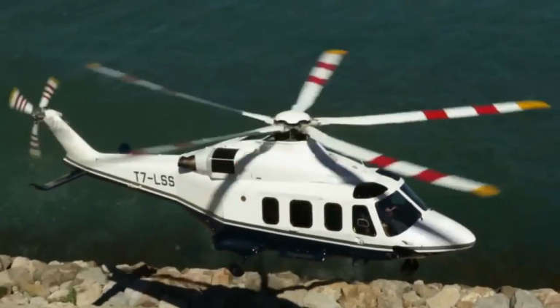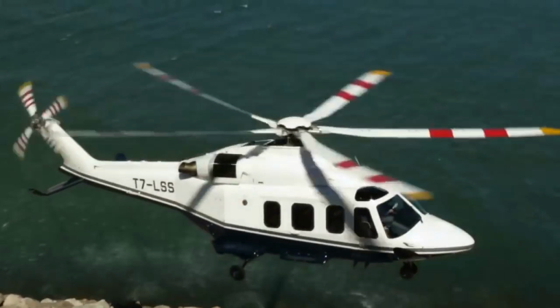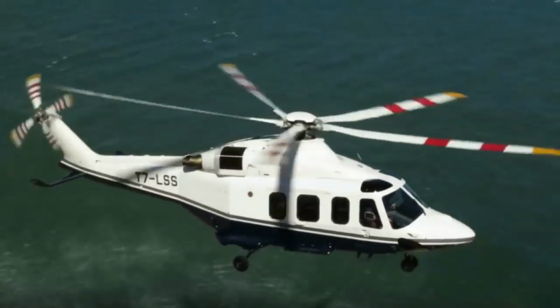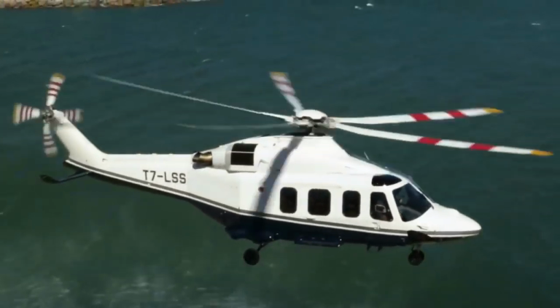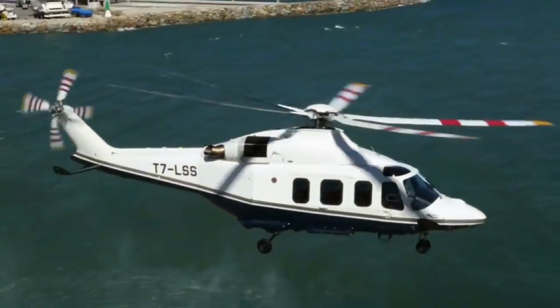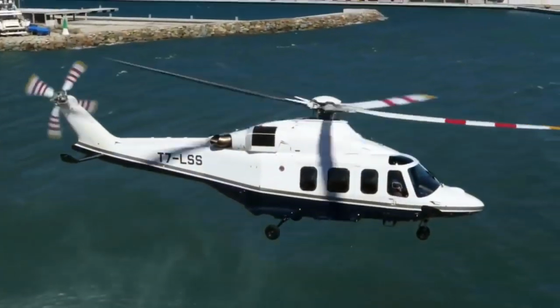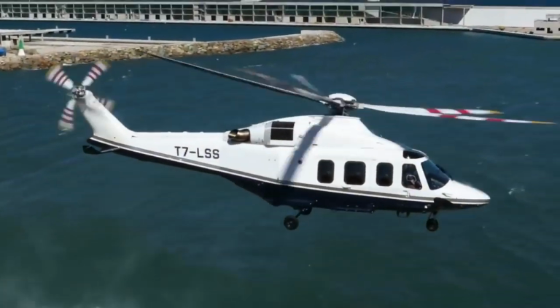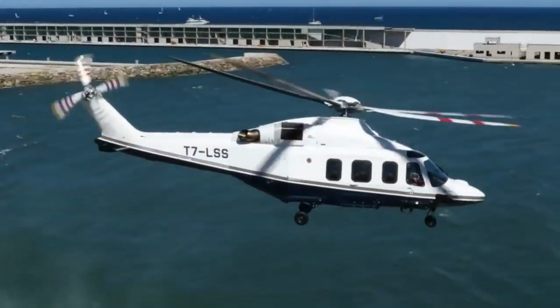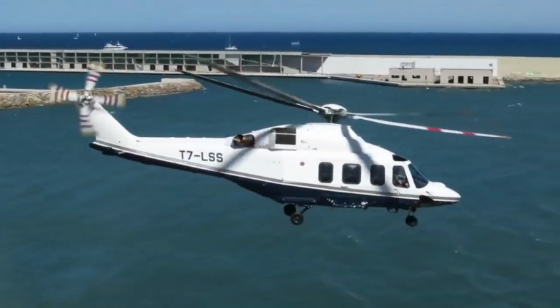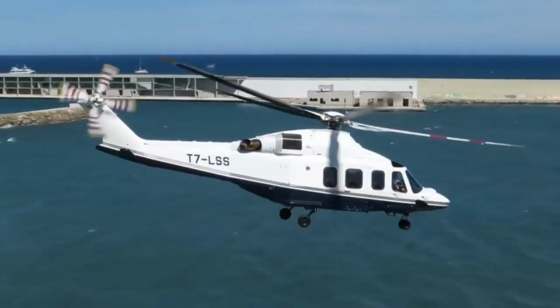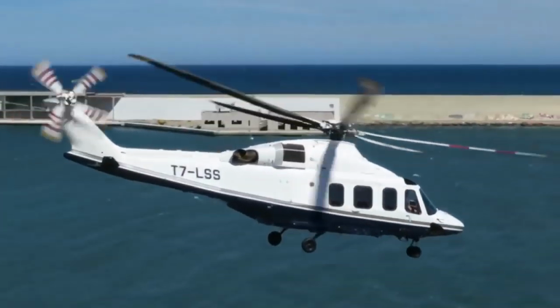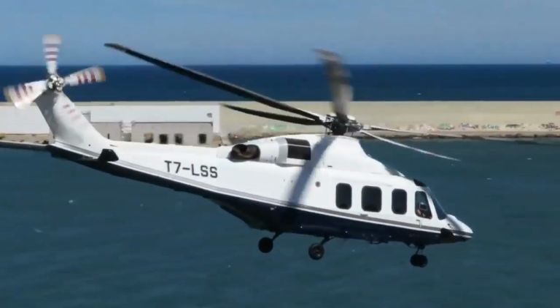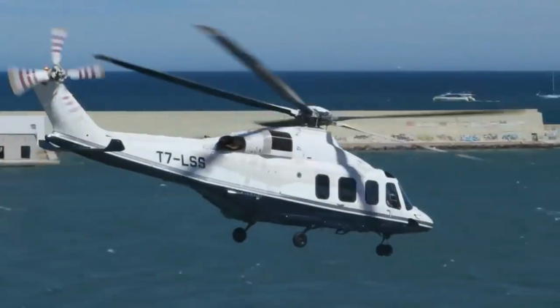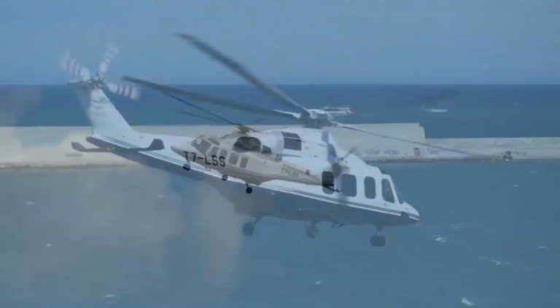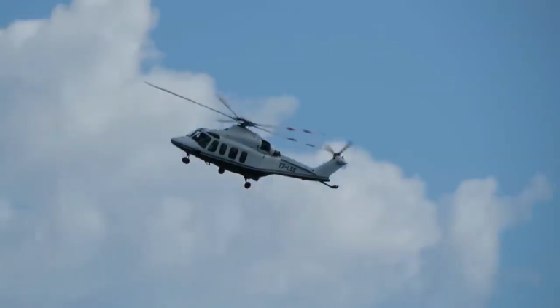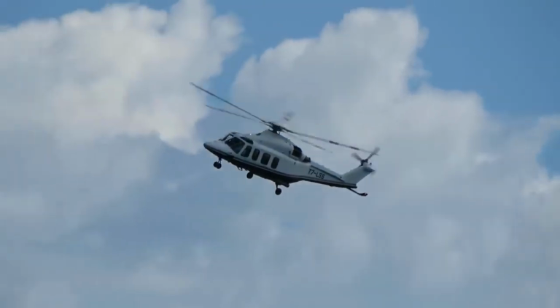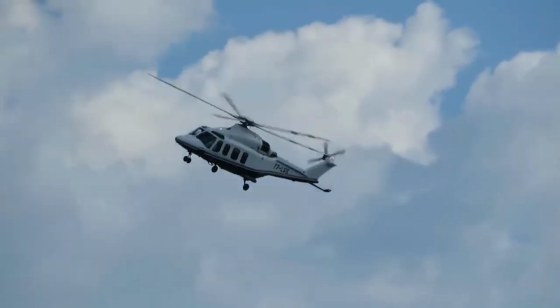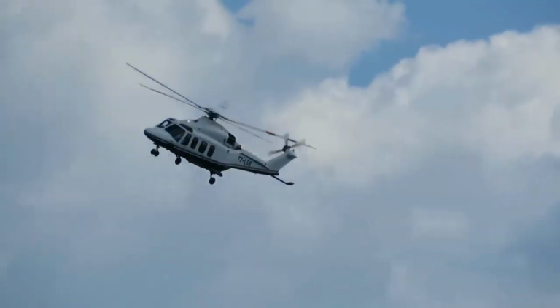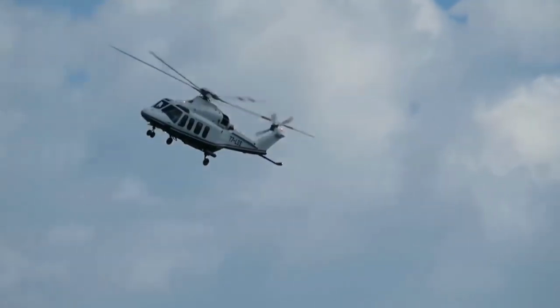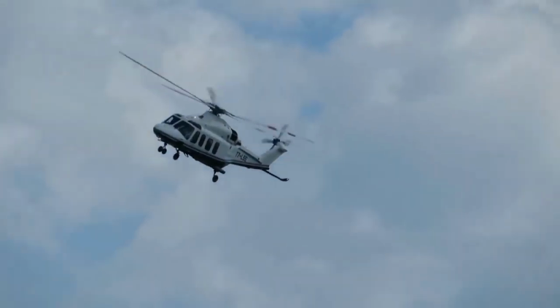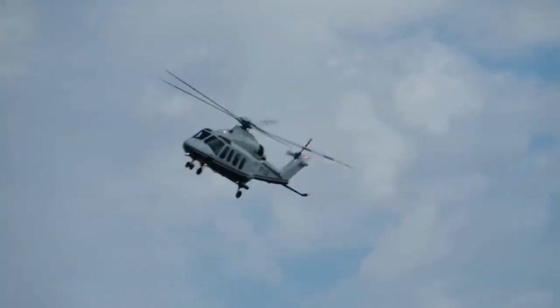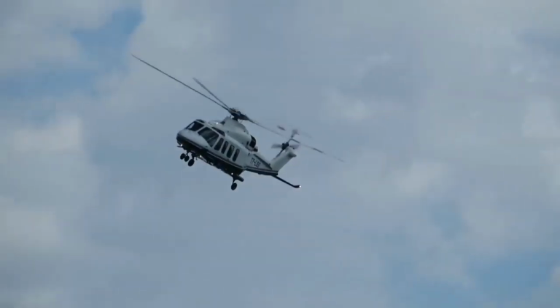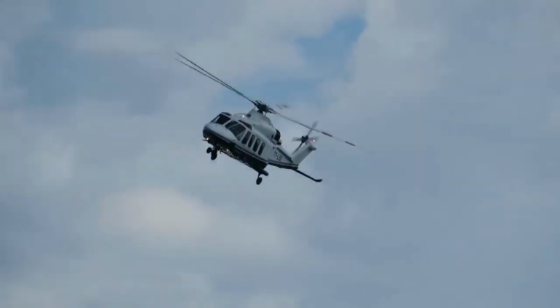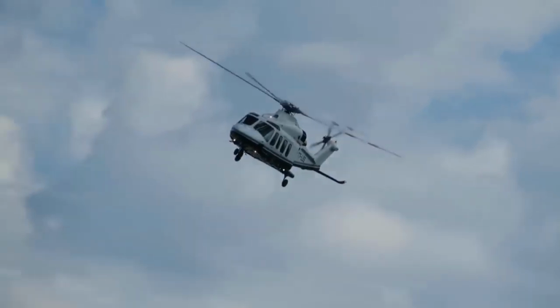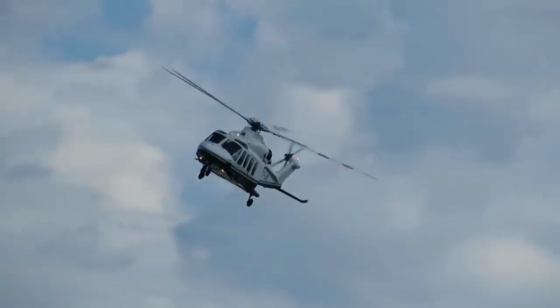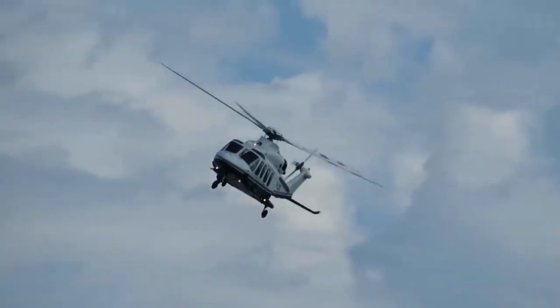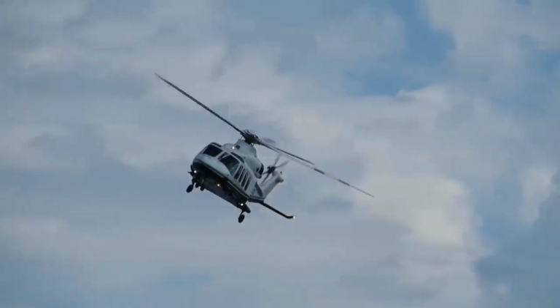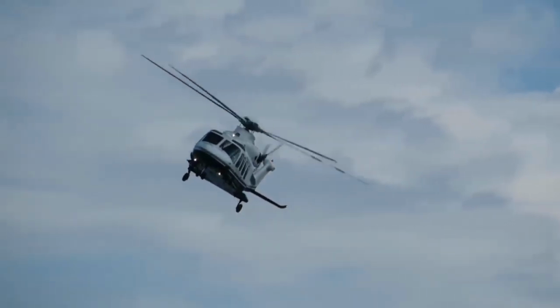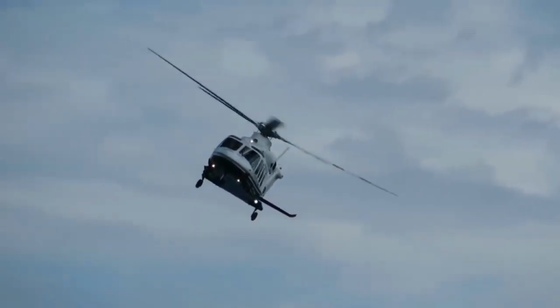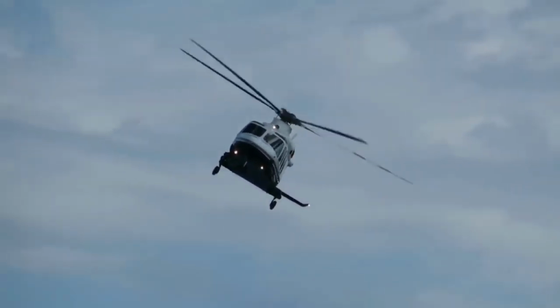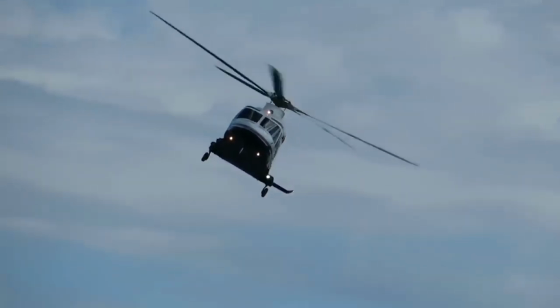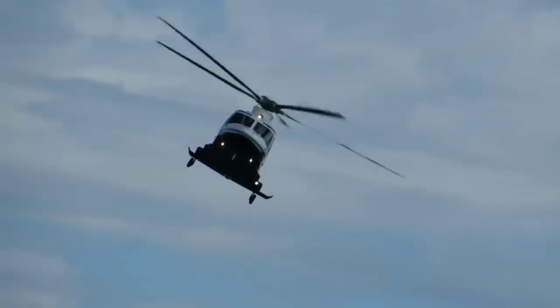Since this helicopter was originally designed by Bell and Augusta Helicopters, it was called Augusta Bell. The main users of this helicopter are the Irish Air Corps, the UAE Air Force, the Qatar Air Force, and the CHC Helicopter Corporation.